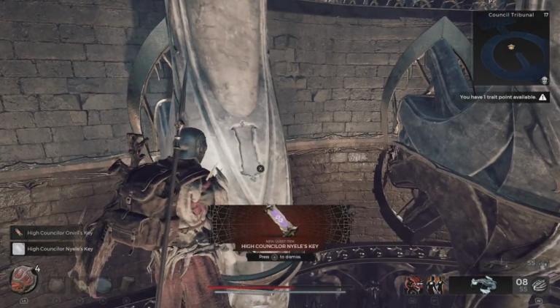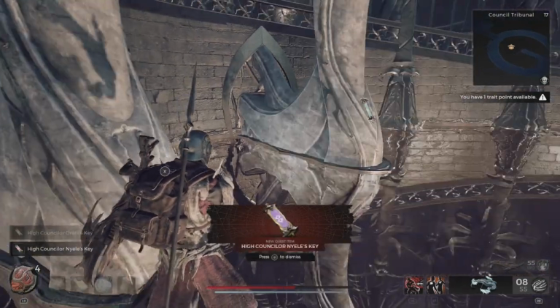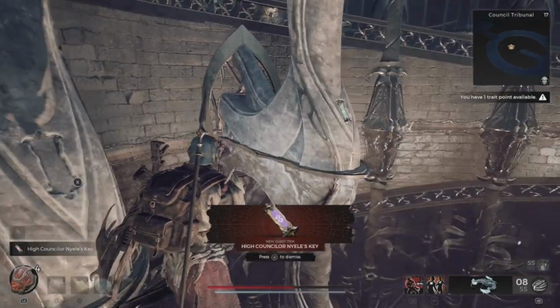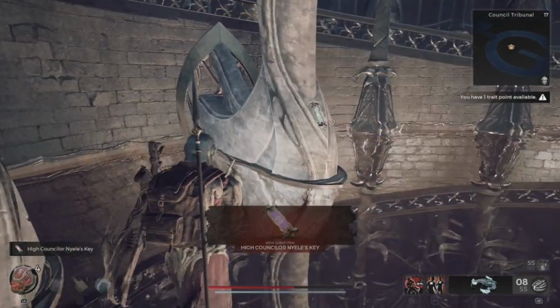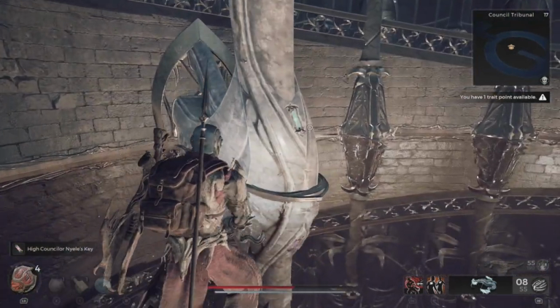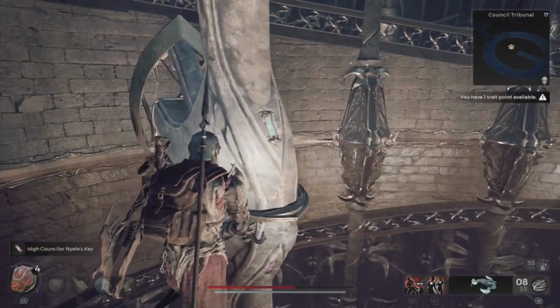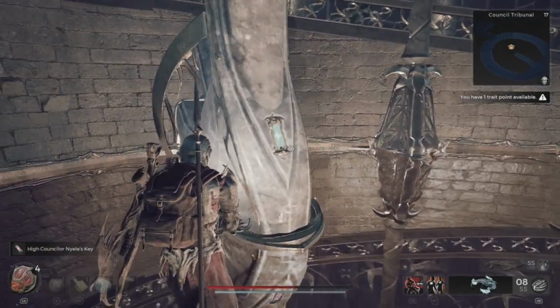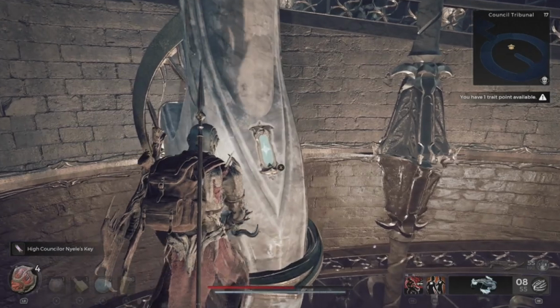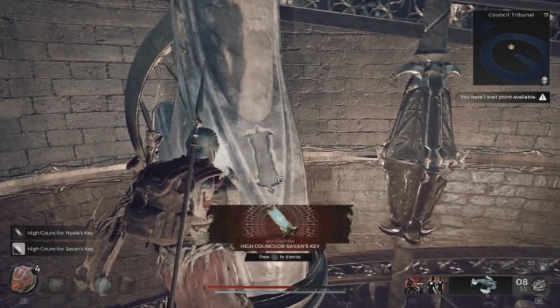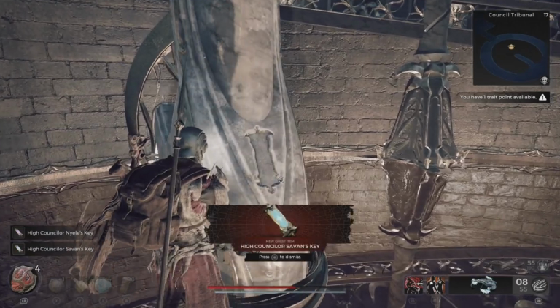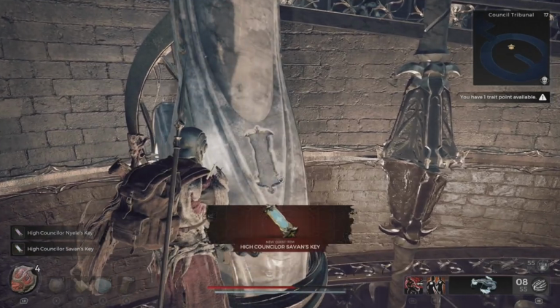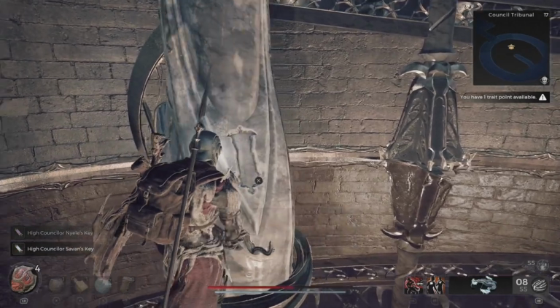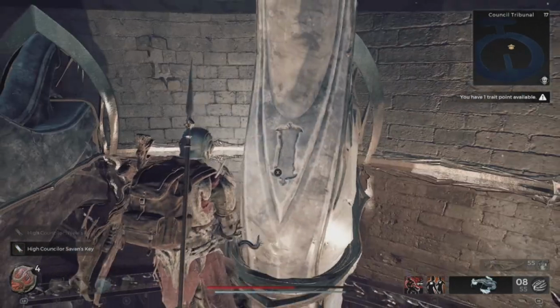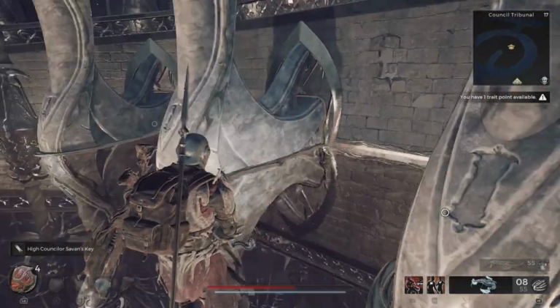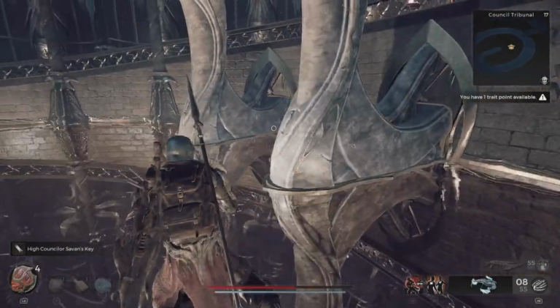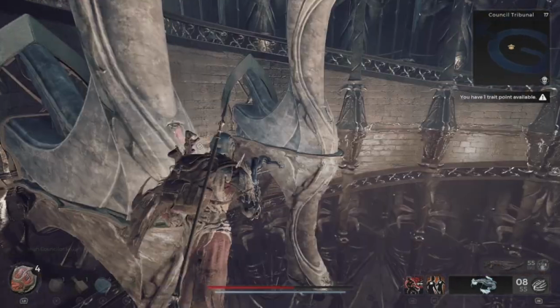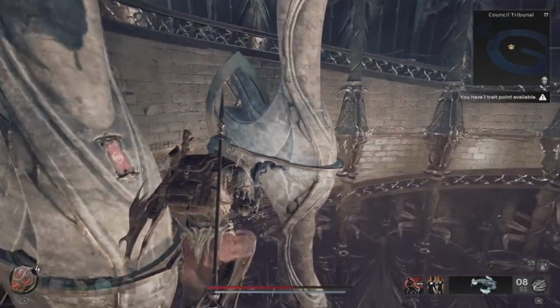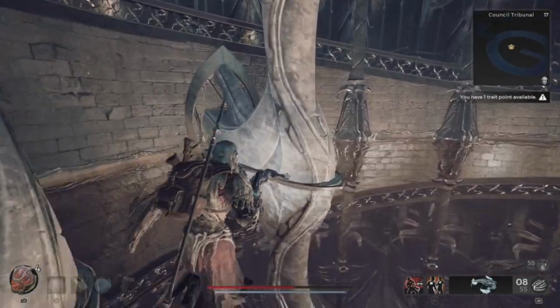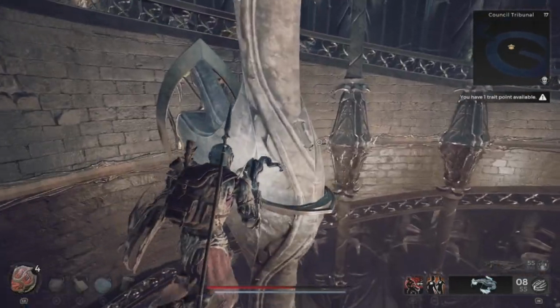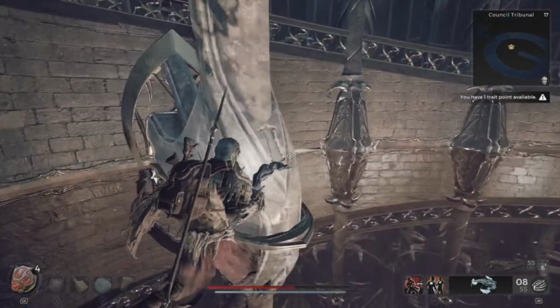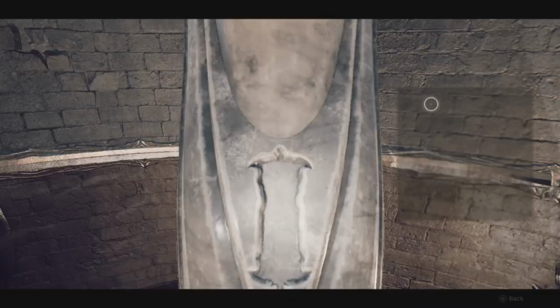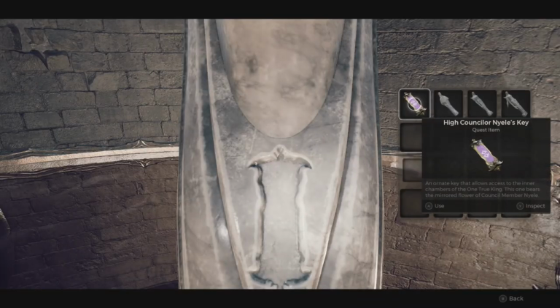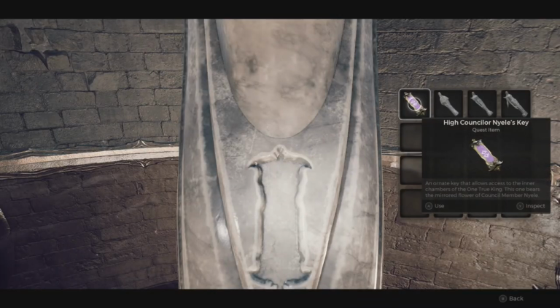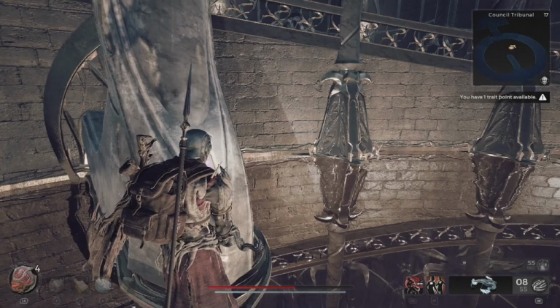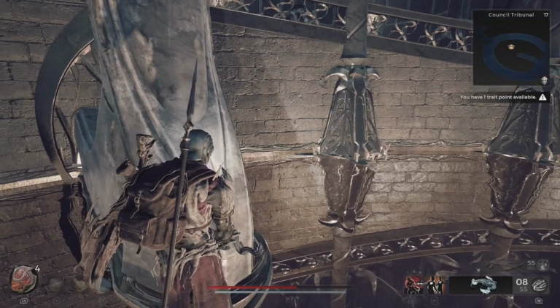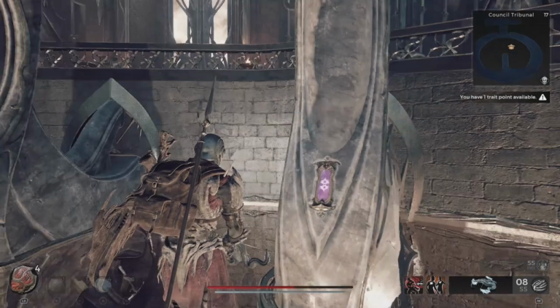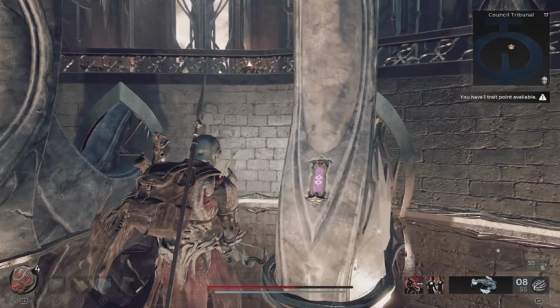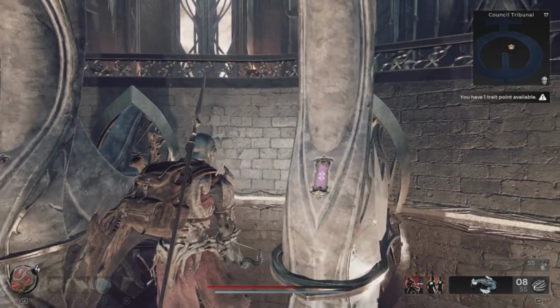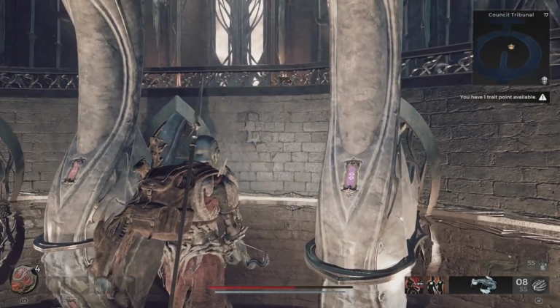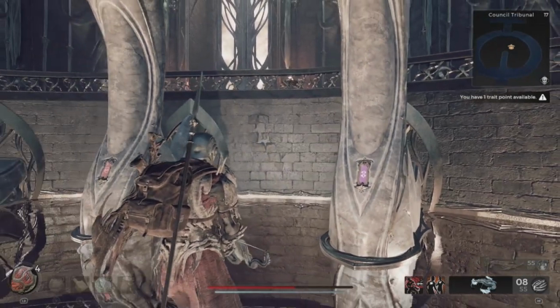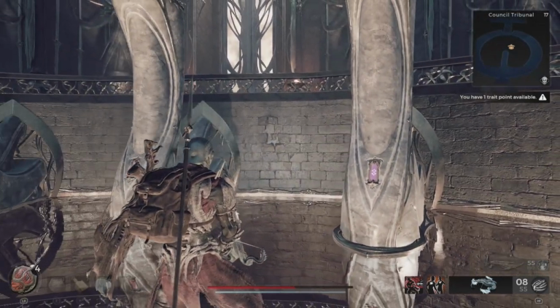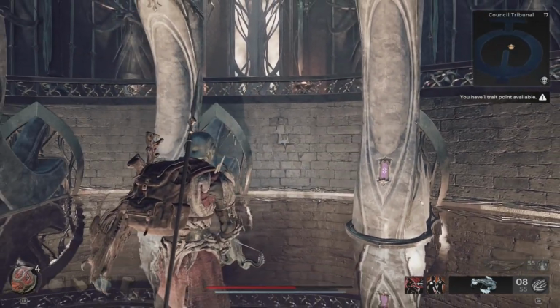All you have to do is remove these colored symbols and match them to the reflection on the floor. Once you do that the doors will open and you can head into the king's chambers.